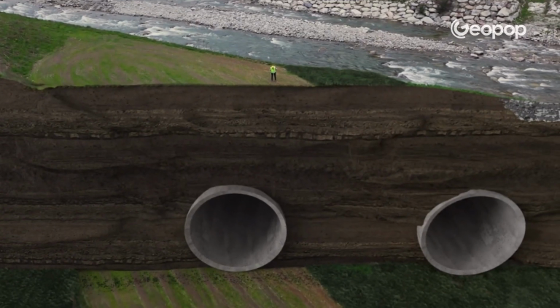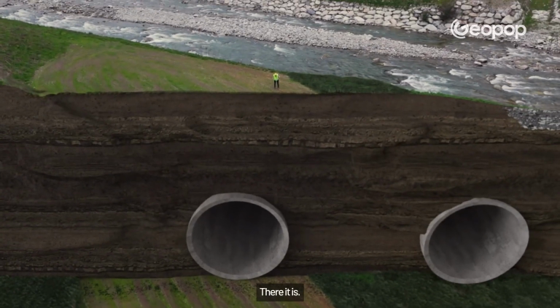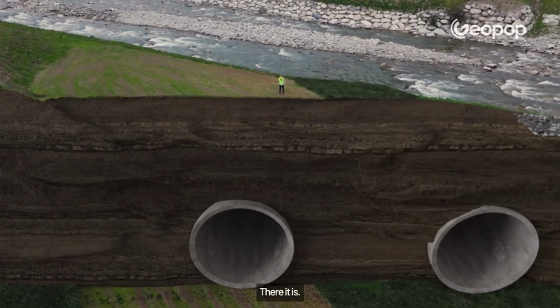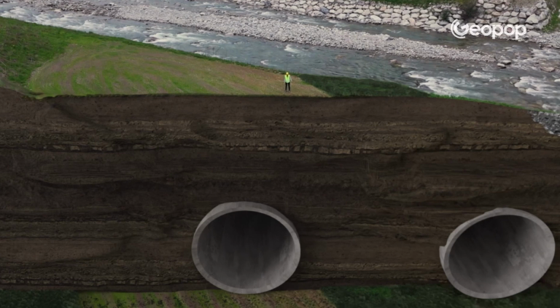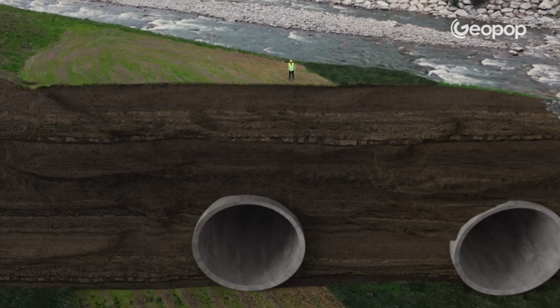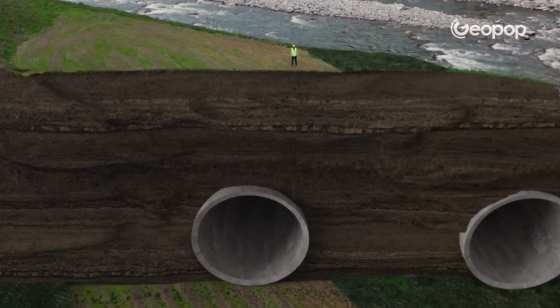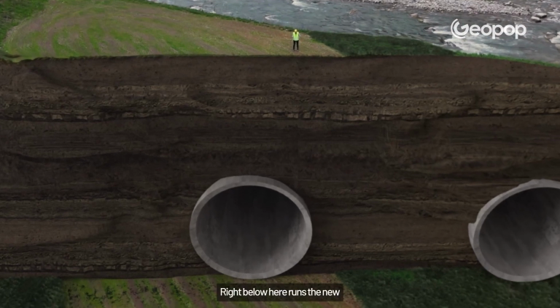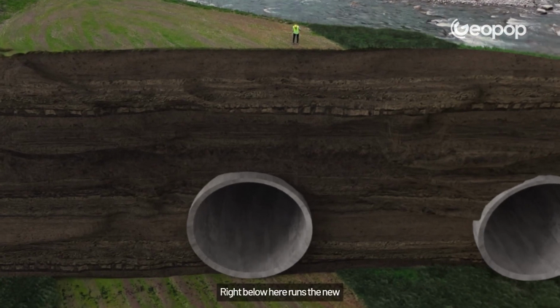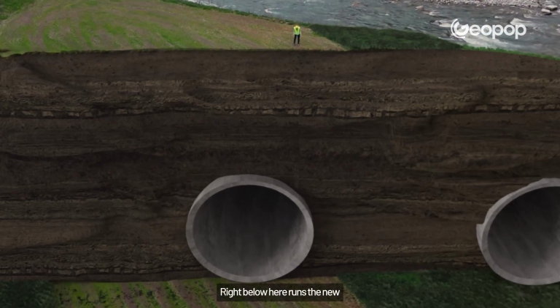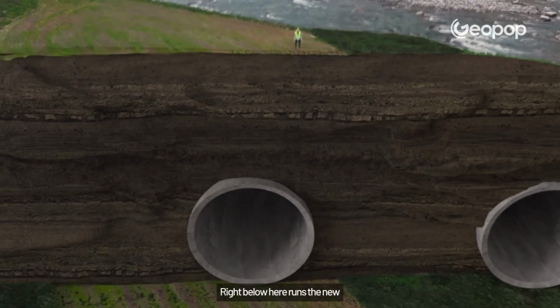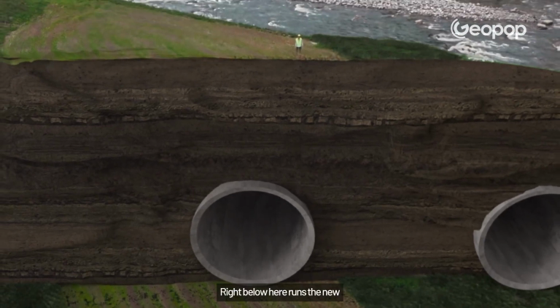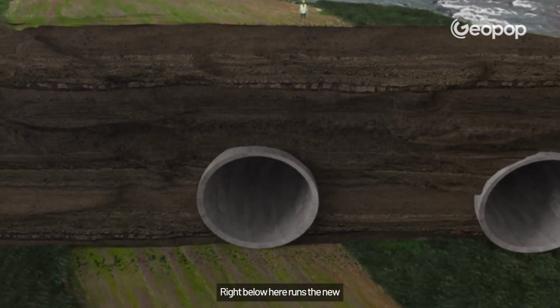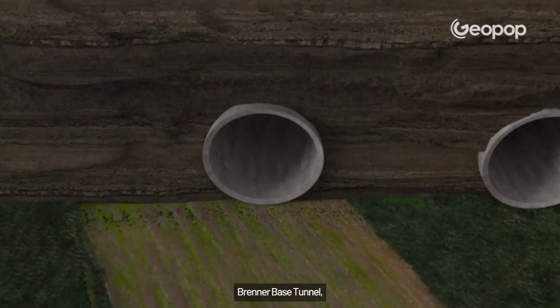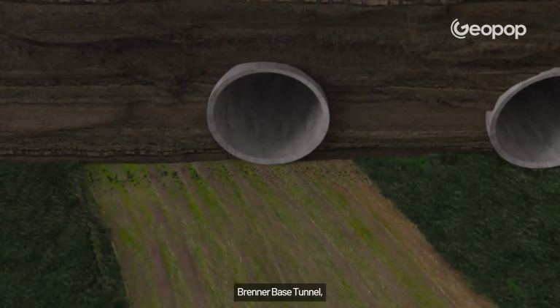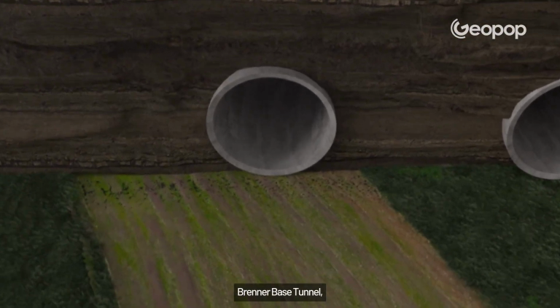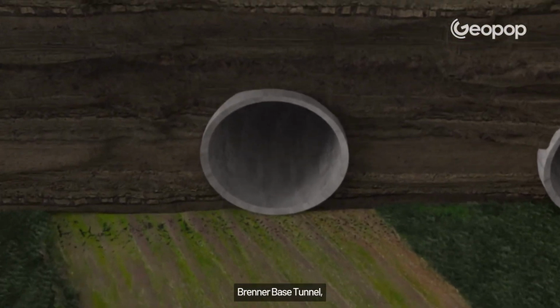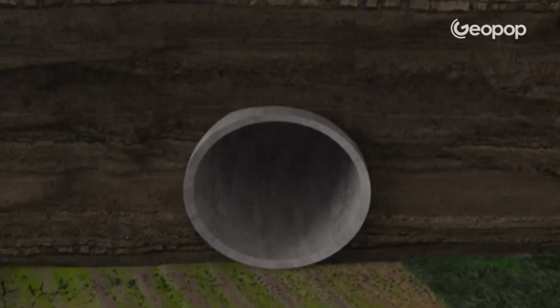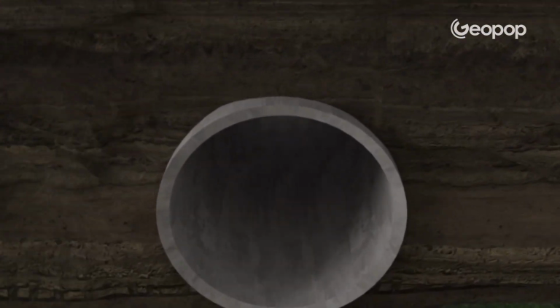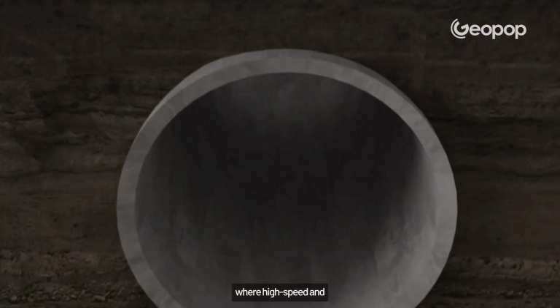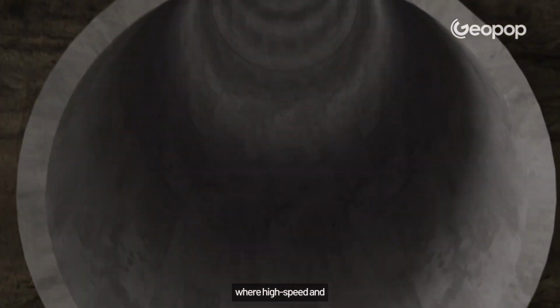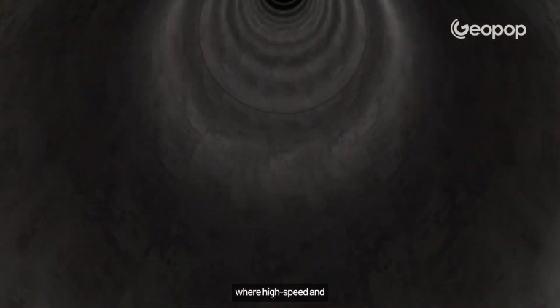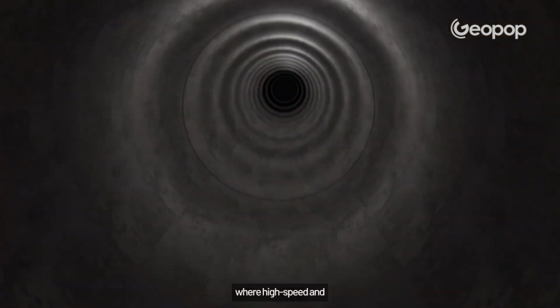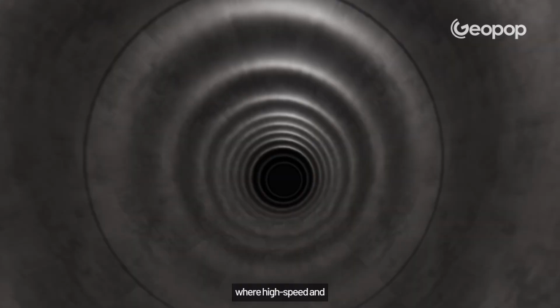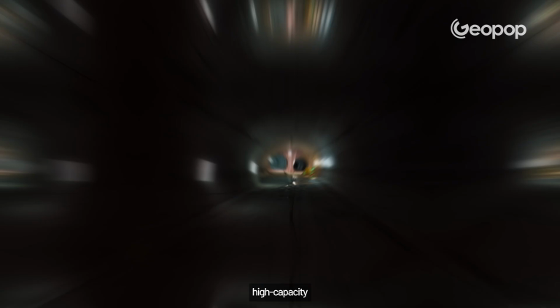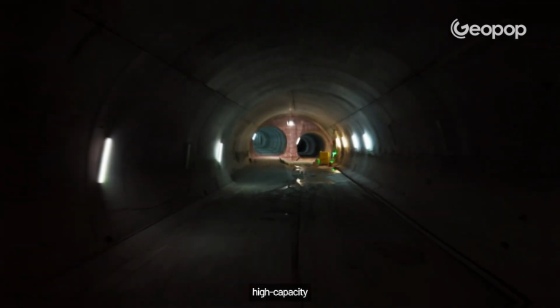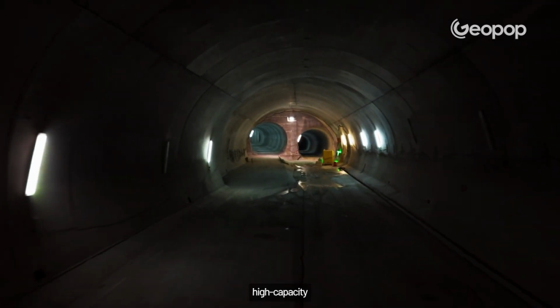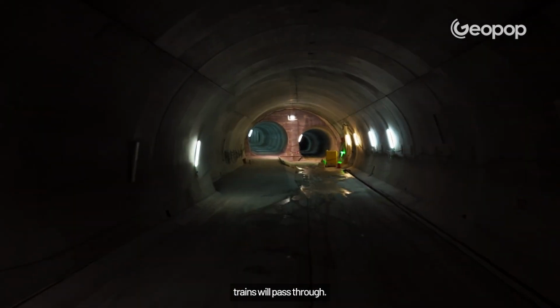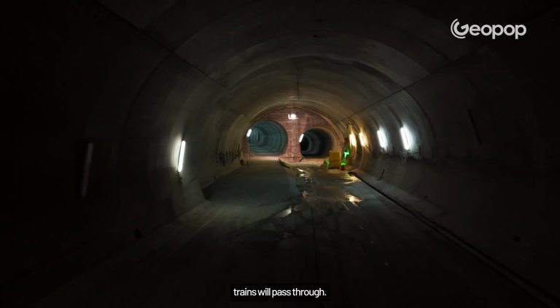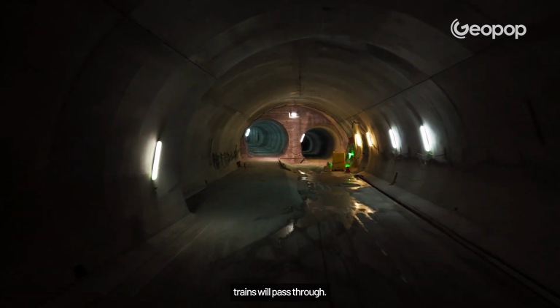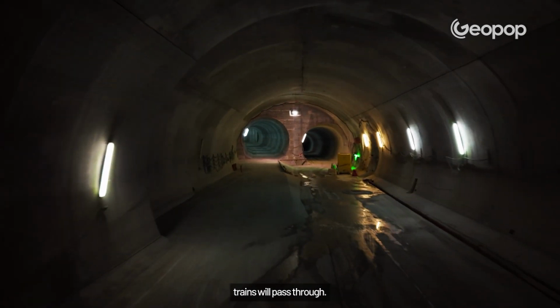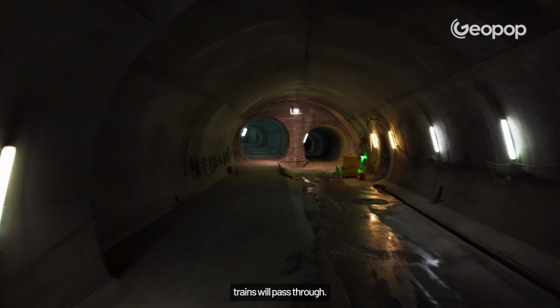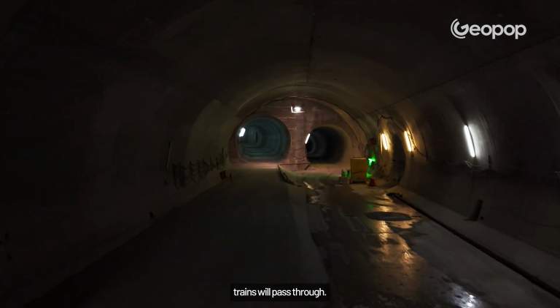There it is. Right below here runs the new Brenner Base Tunnel, where high-speed and high-capacity trains will pass through.